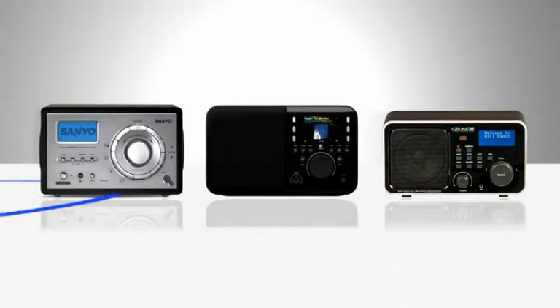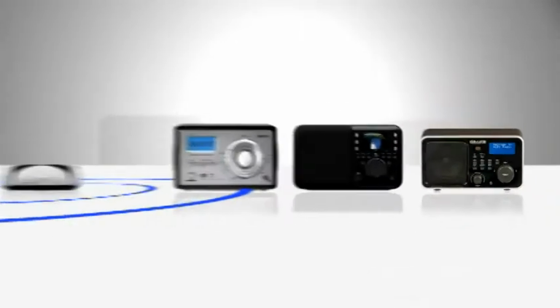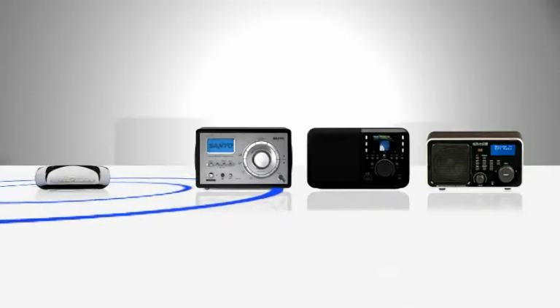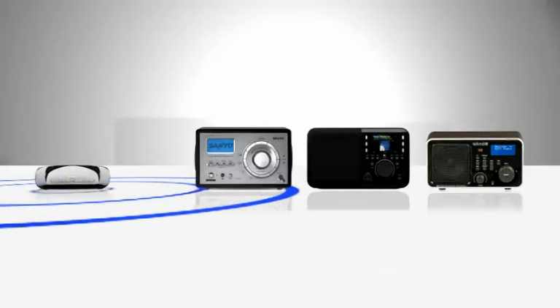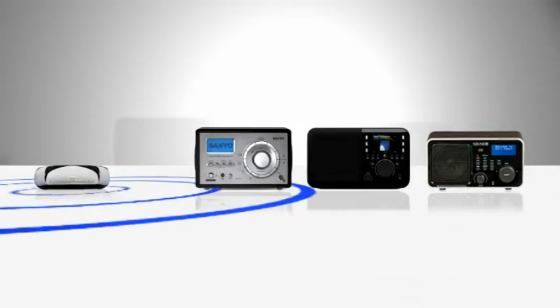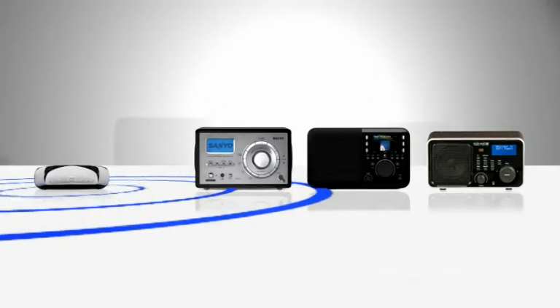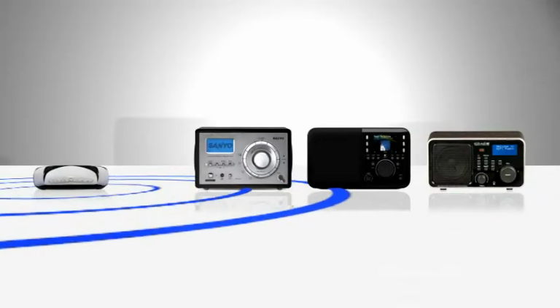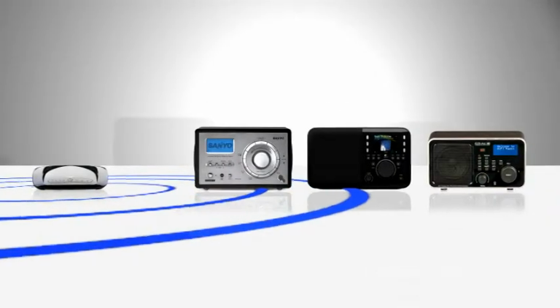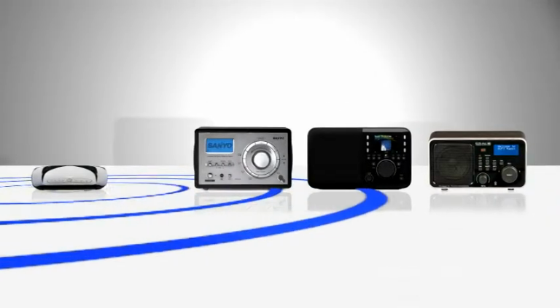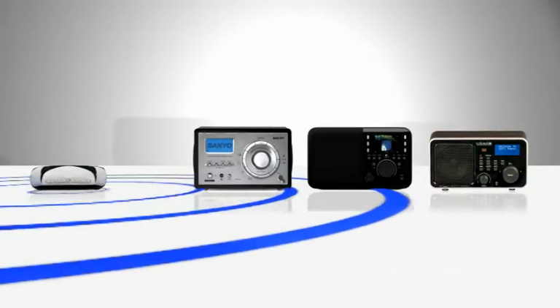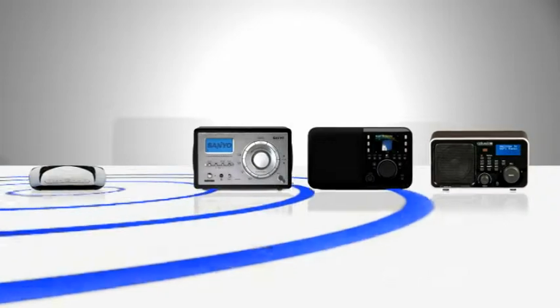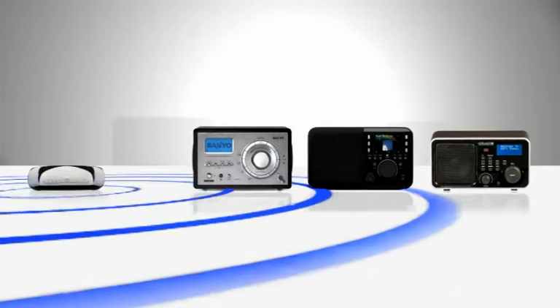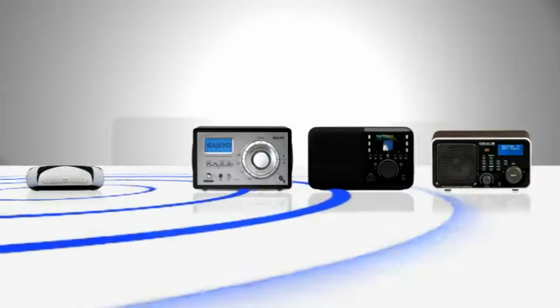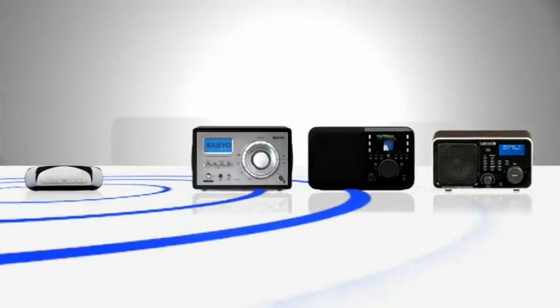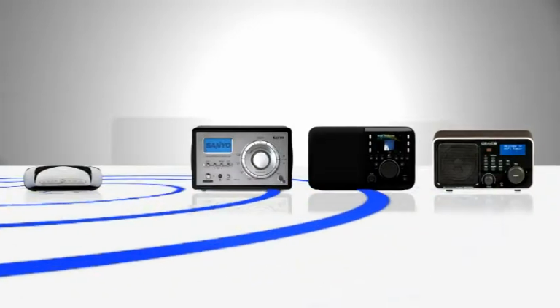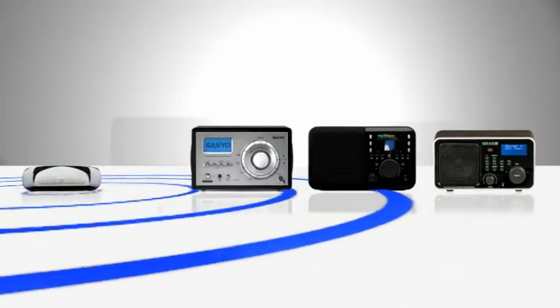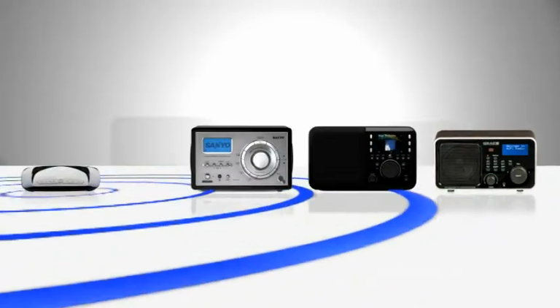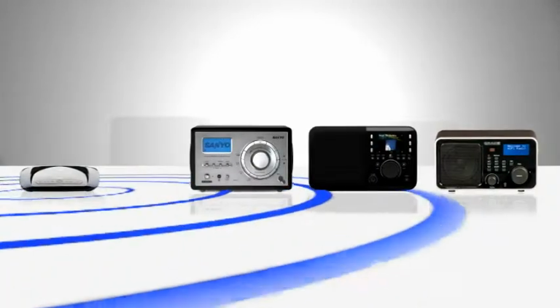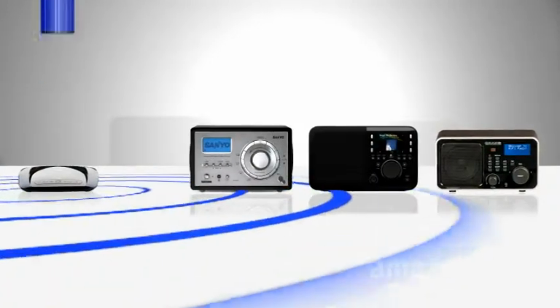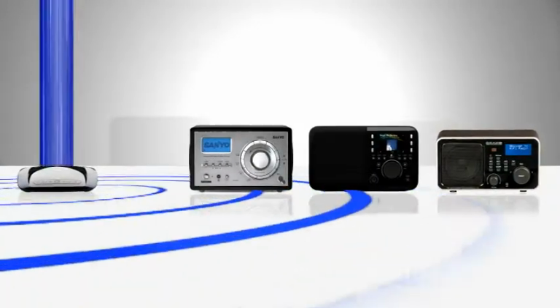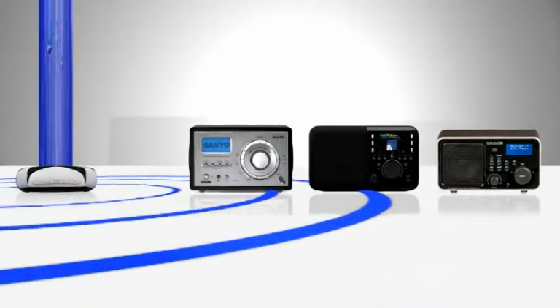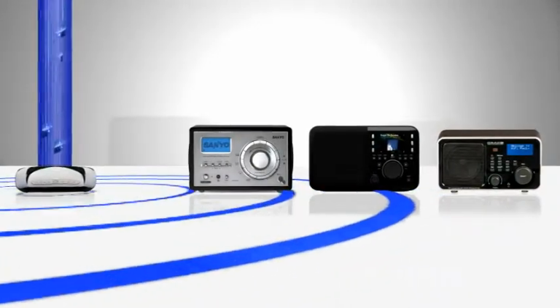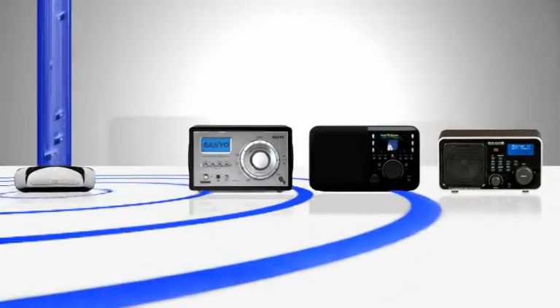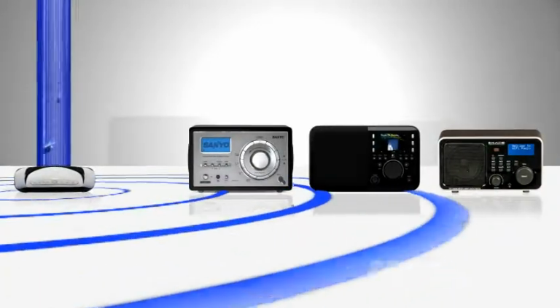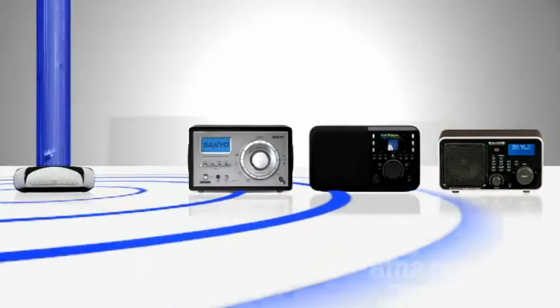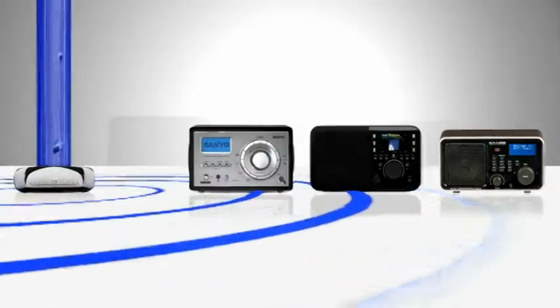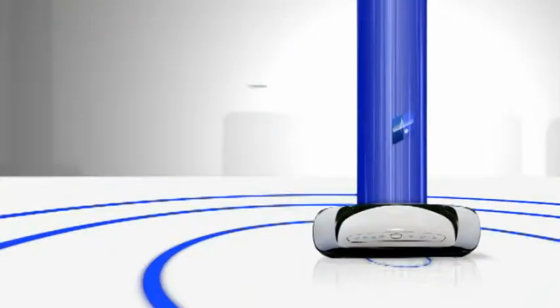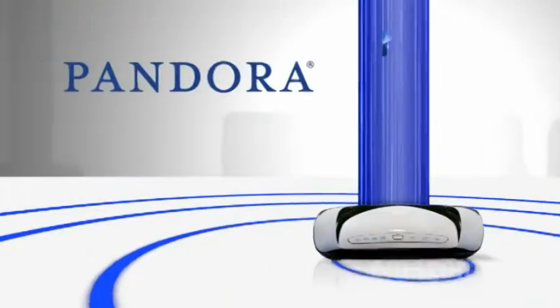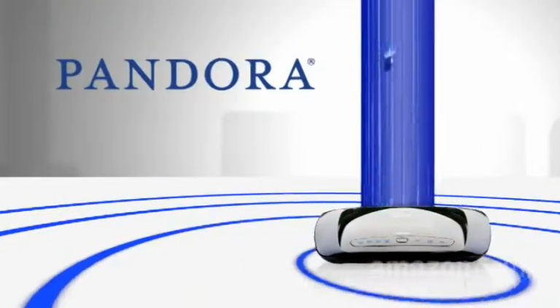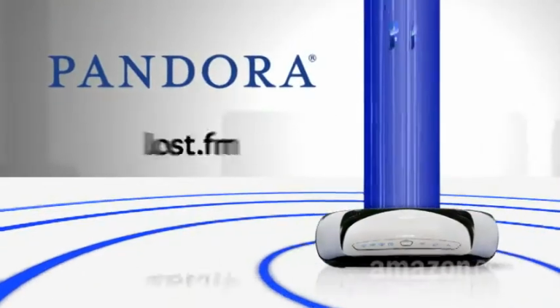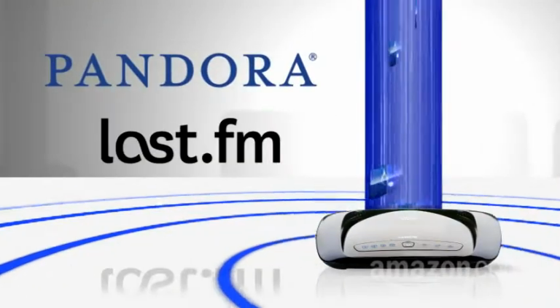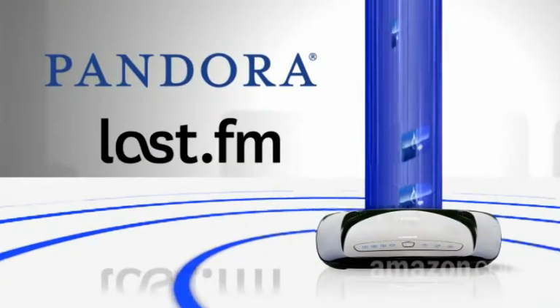They hear your router's Wi-Fi signal, which is connected to a giant music source called the Internet. And there are many free and subscription stations there, like Pandora or Last.fm.